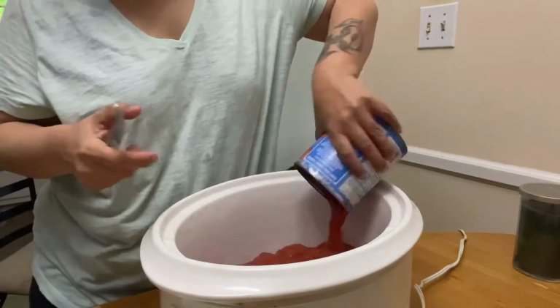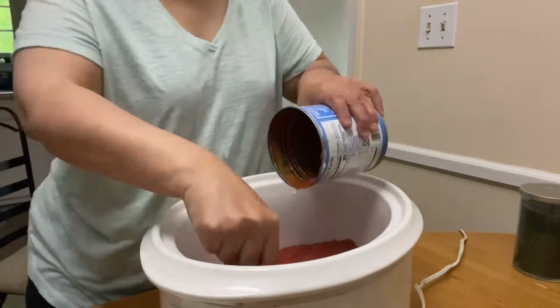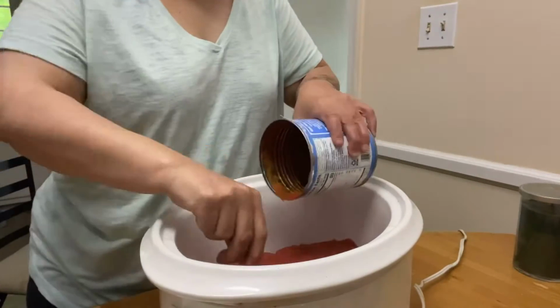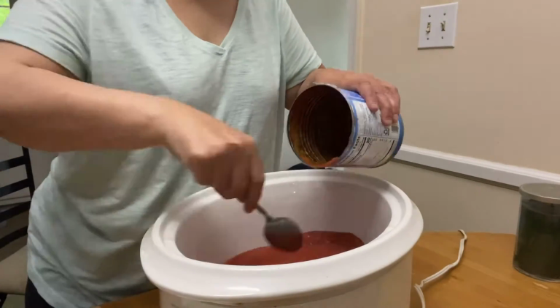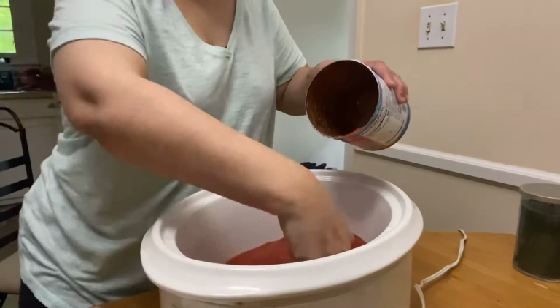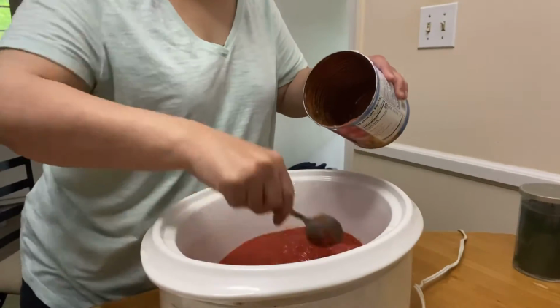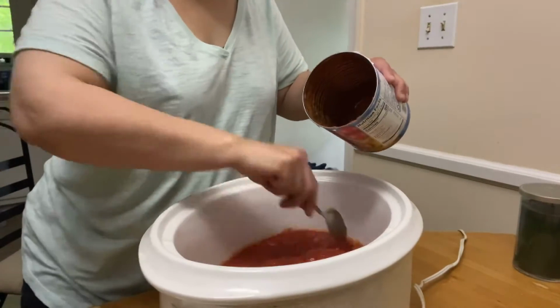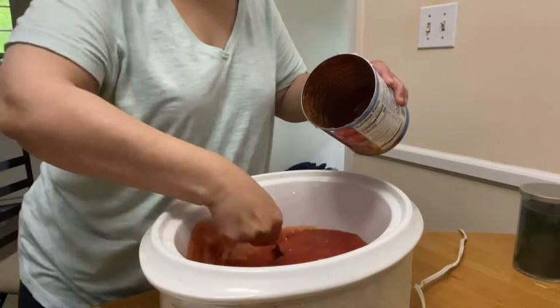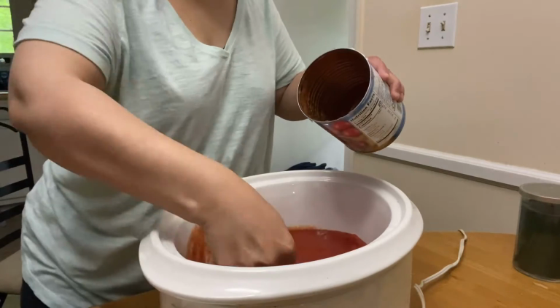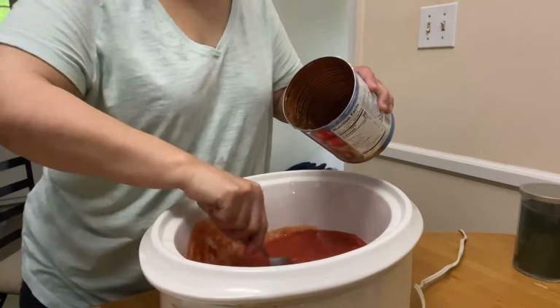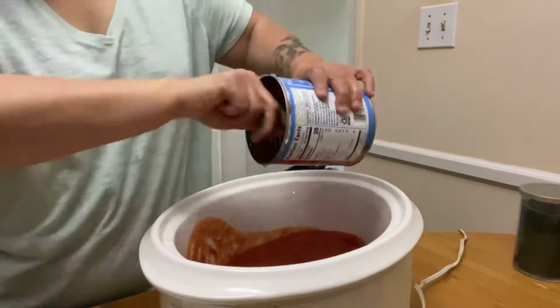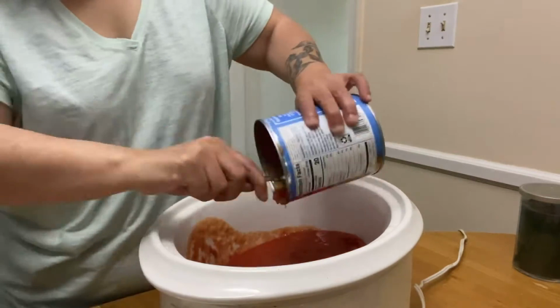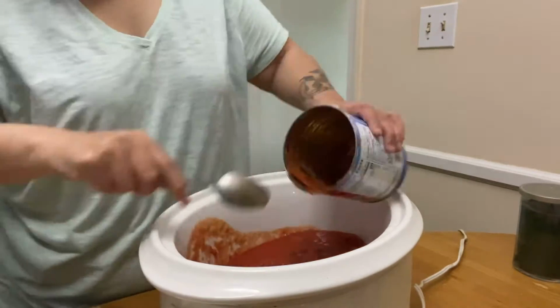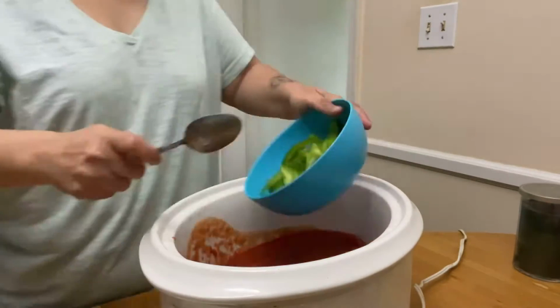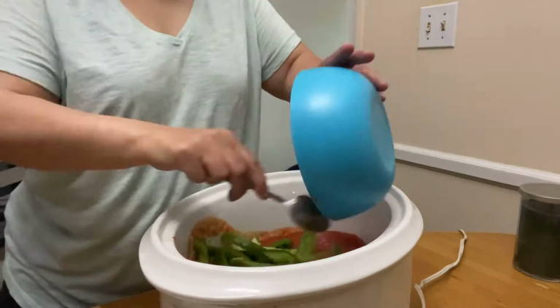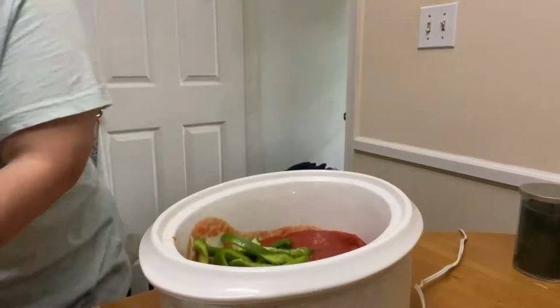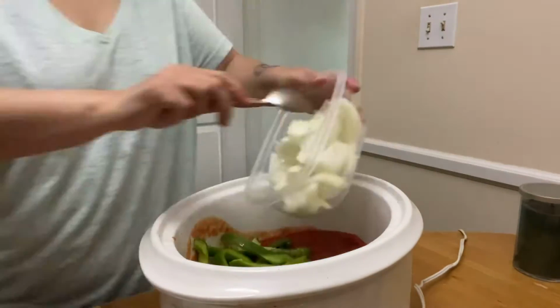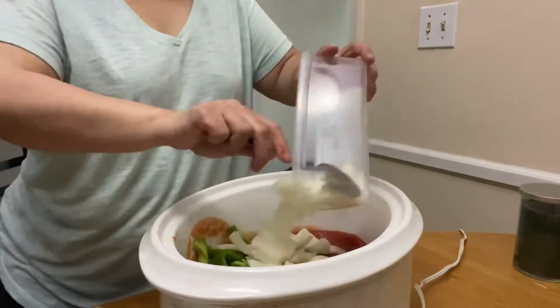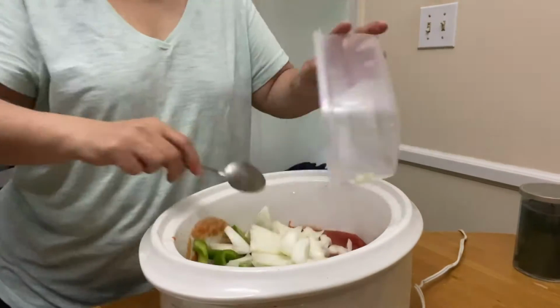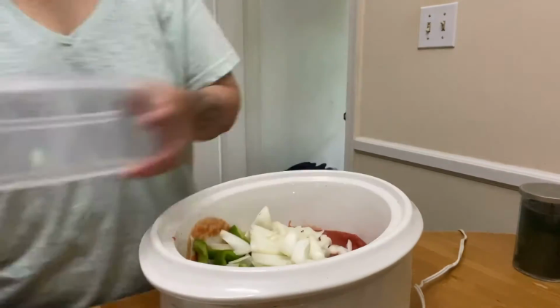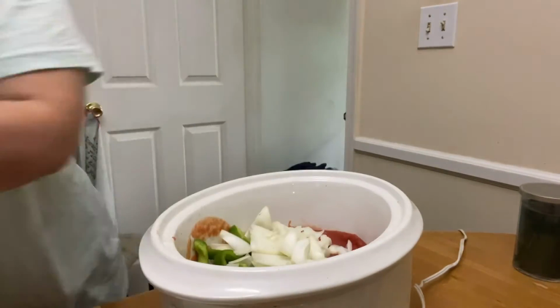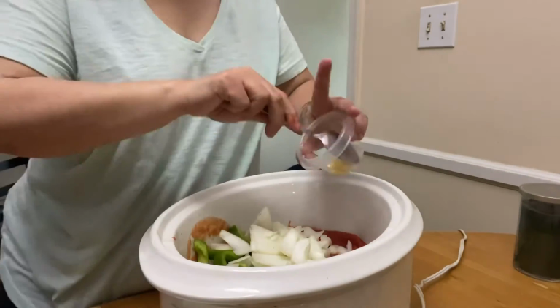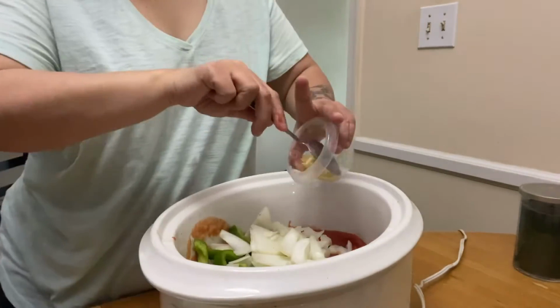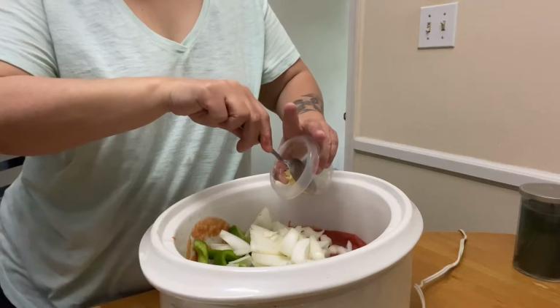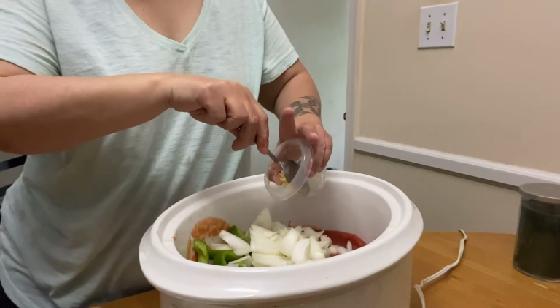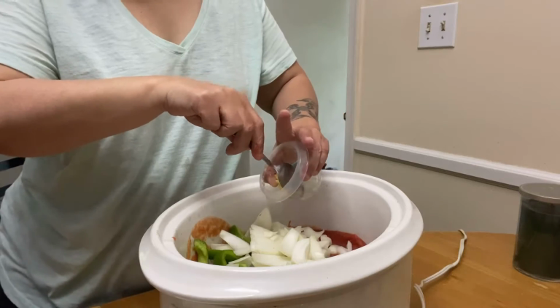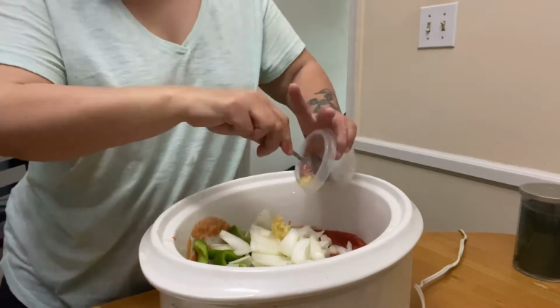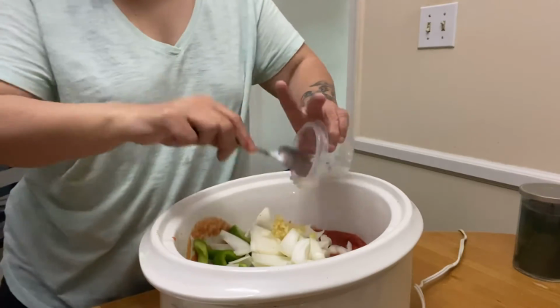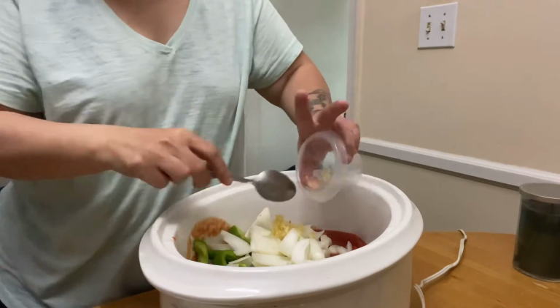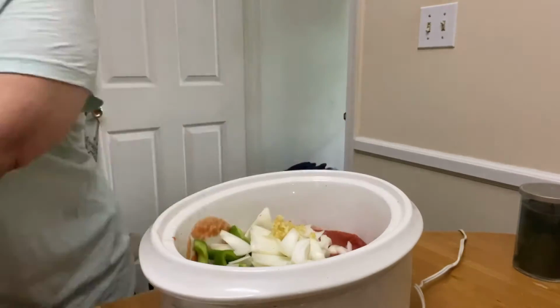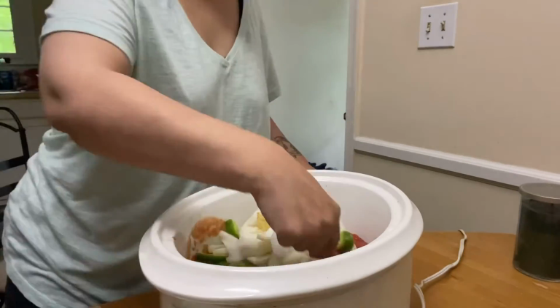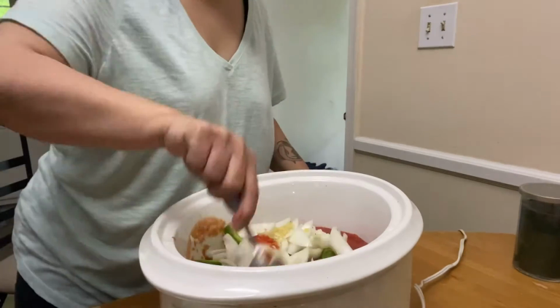Put your cube steaks, your crushed tomatoes, your sliced peppers, your sliced onions, and your garlic all in your crock pot. Mix that up together. You may want to add some water — just use your judgment.